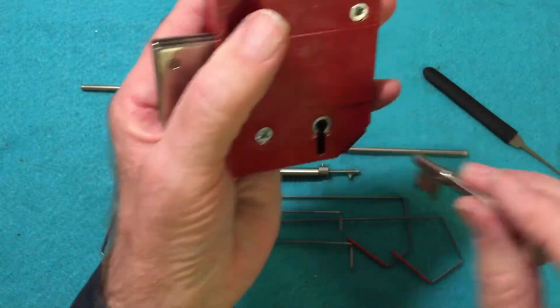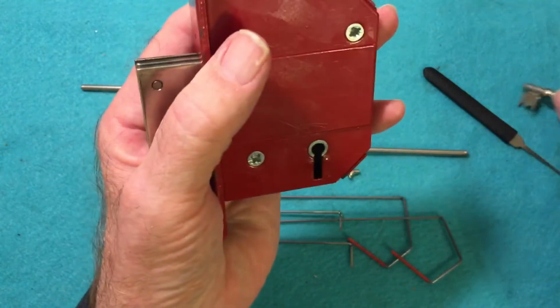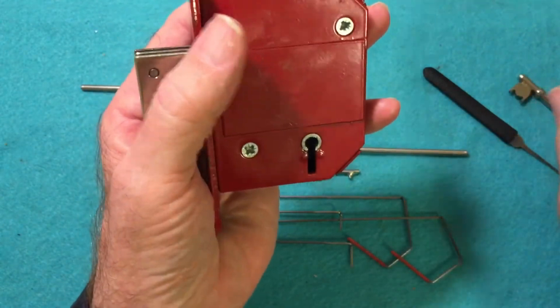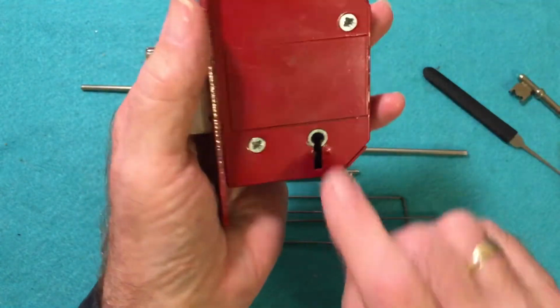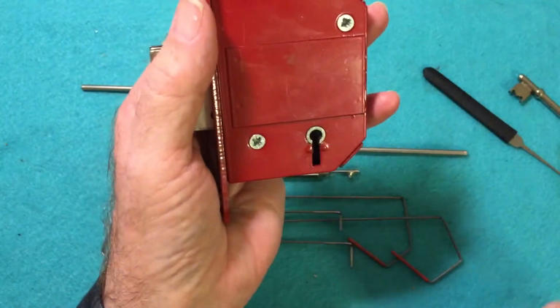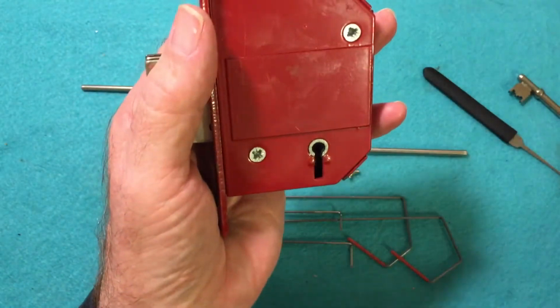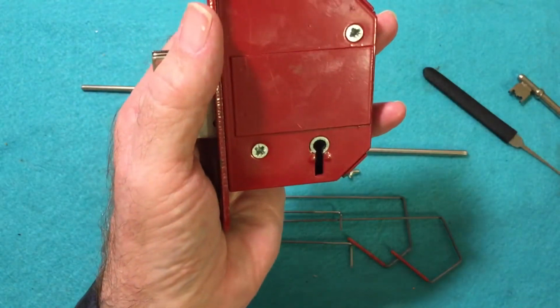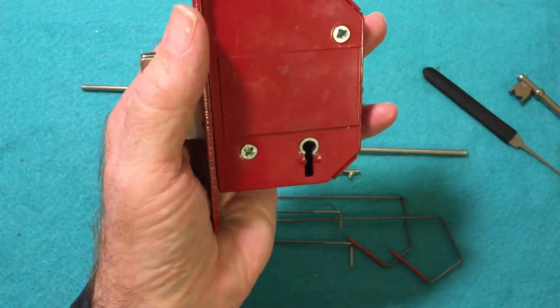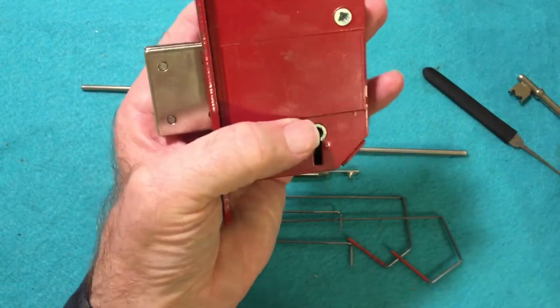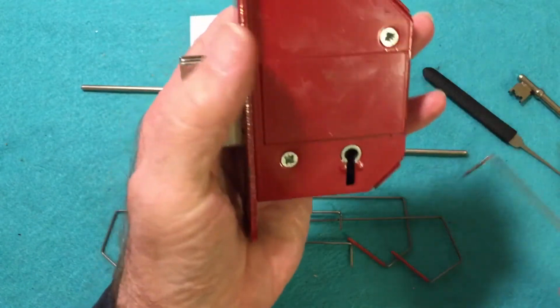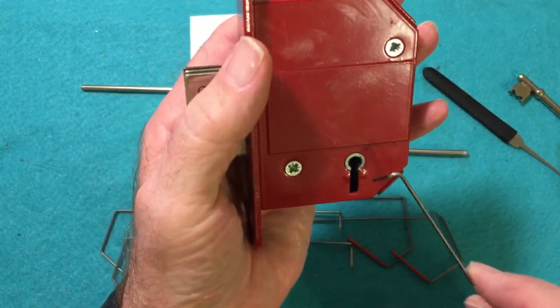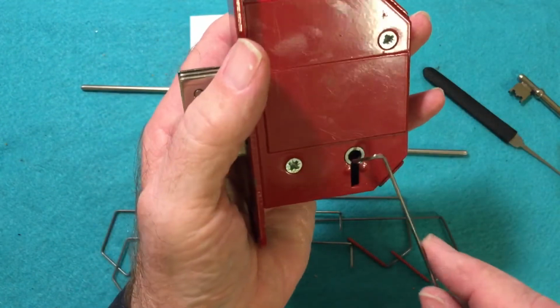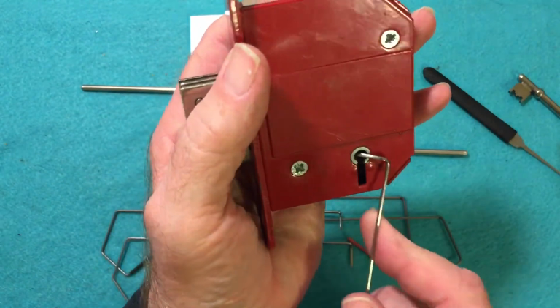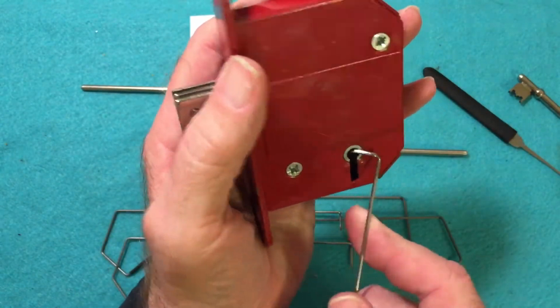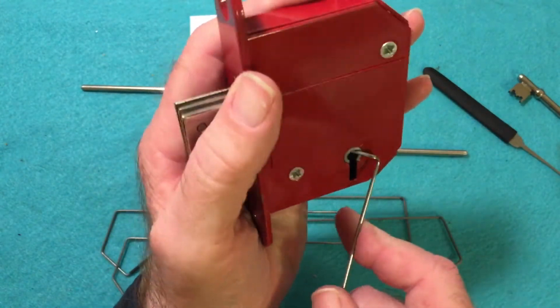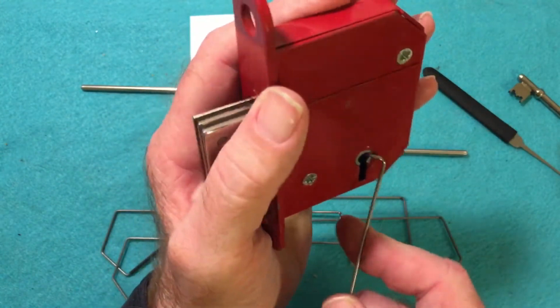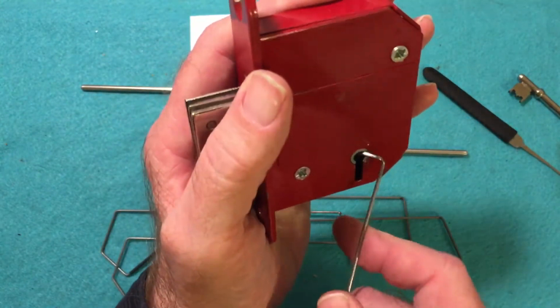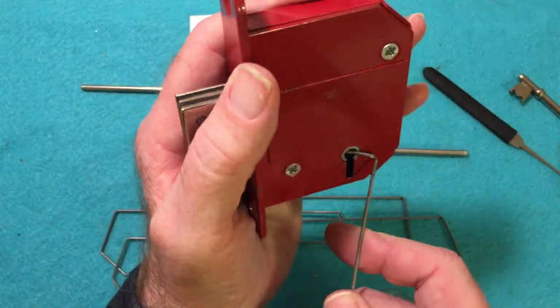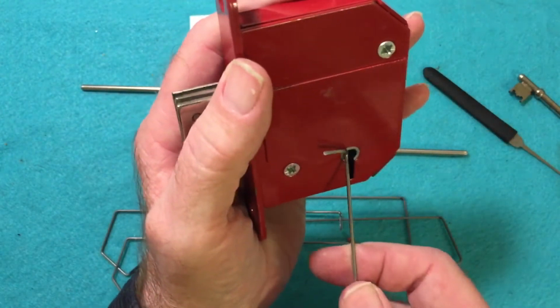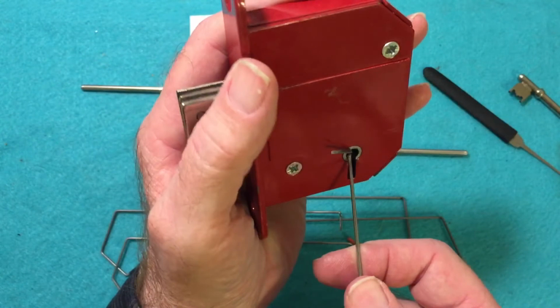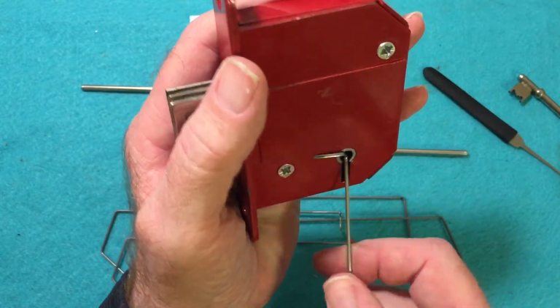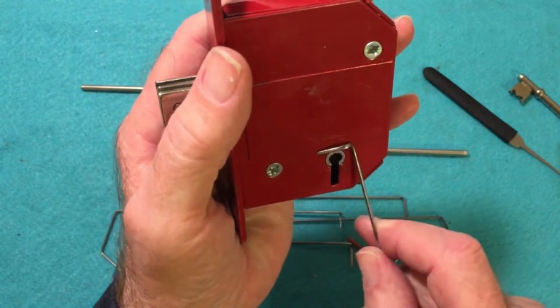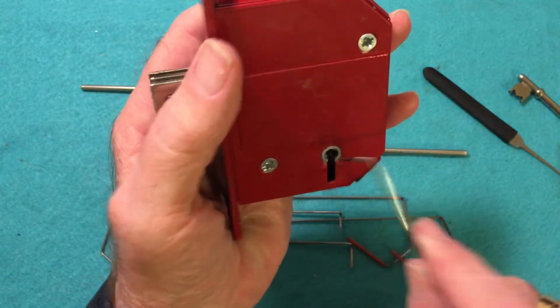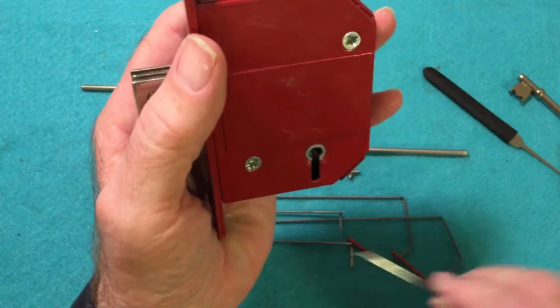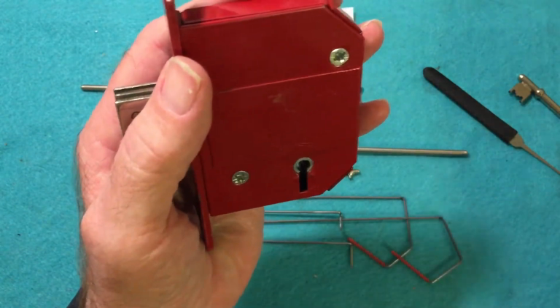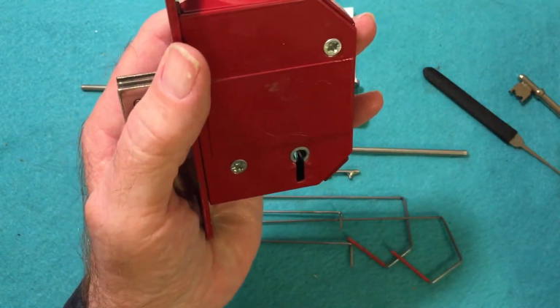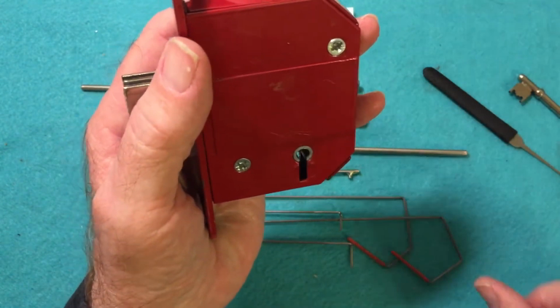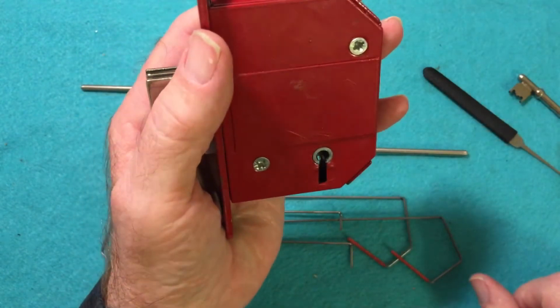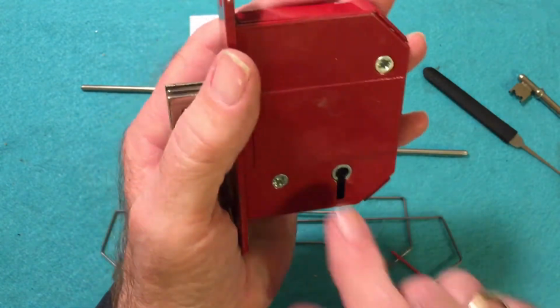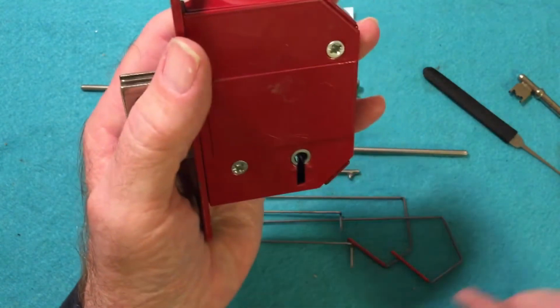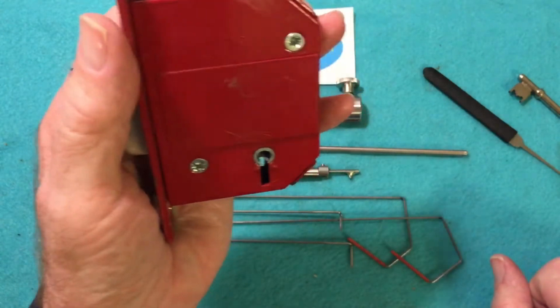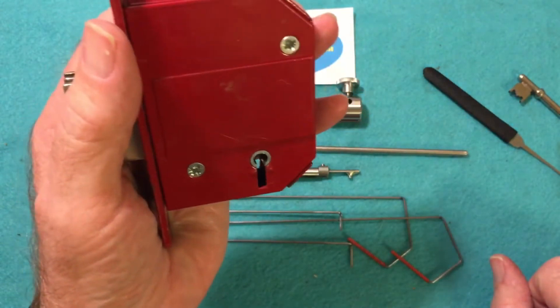The purpose of the curtain is to prevent you from getting your wire up in there to pick the levers. So you have to have a special type of tension wrench to be able to bypass that.